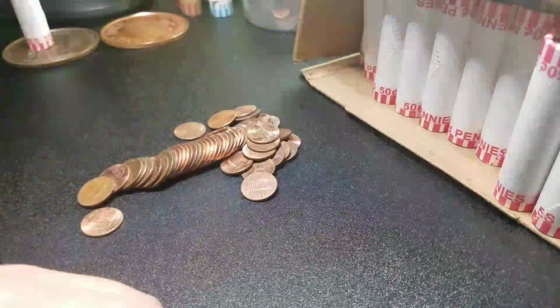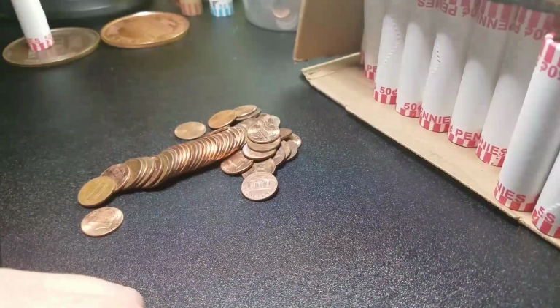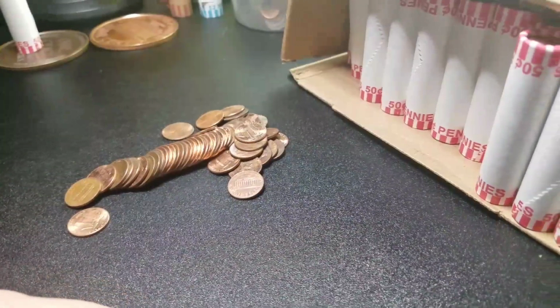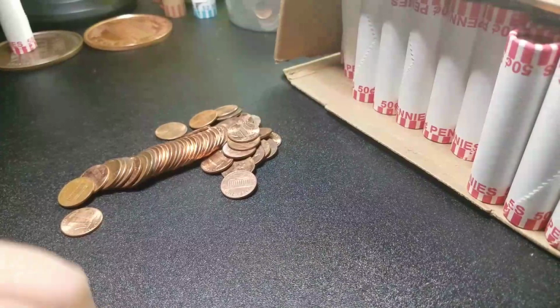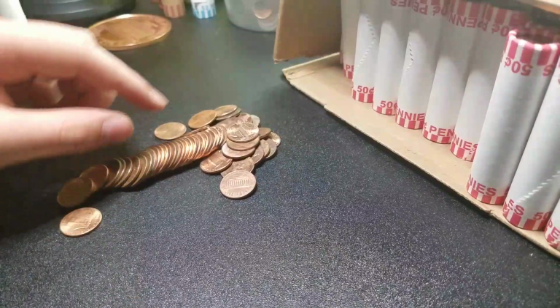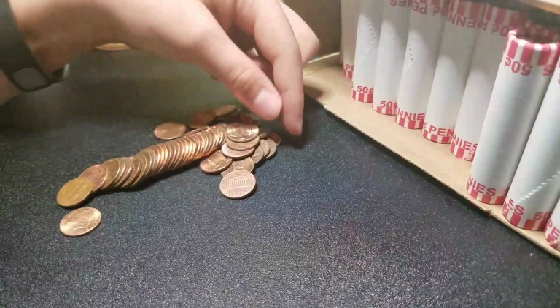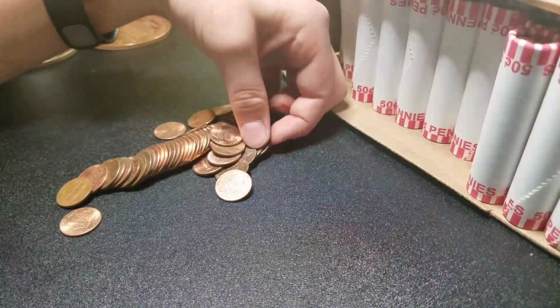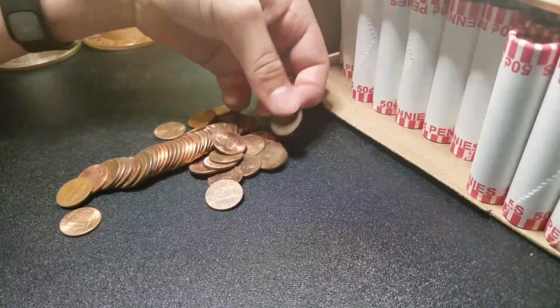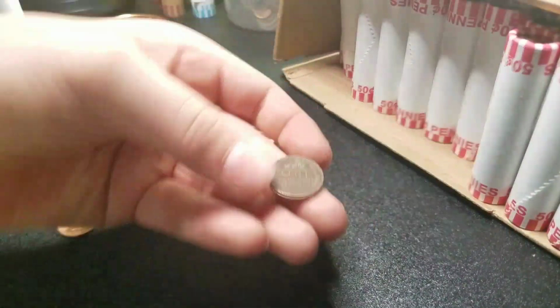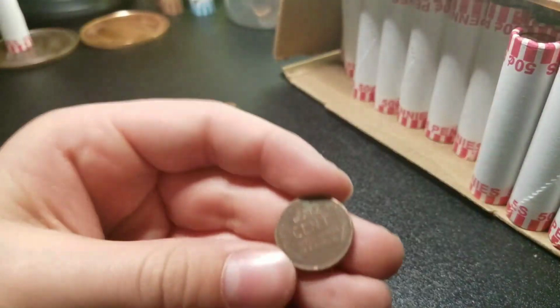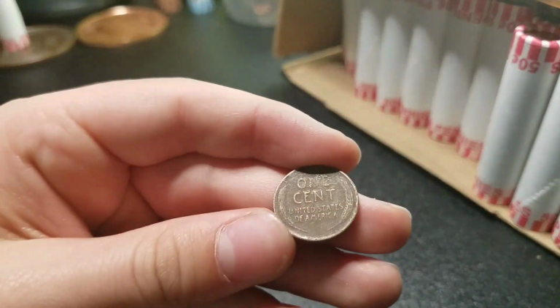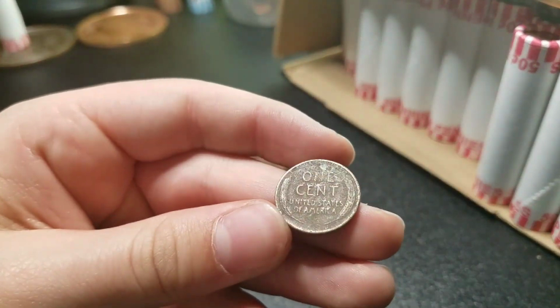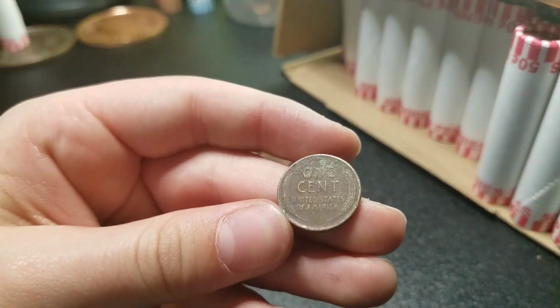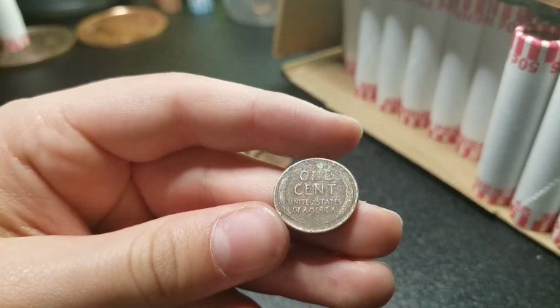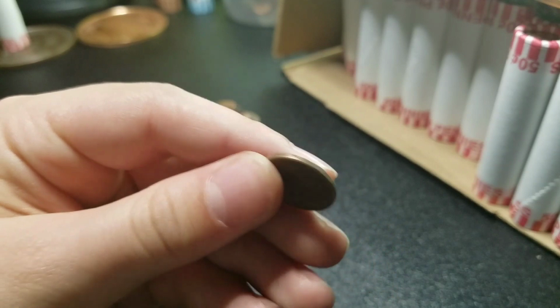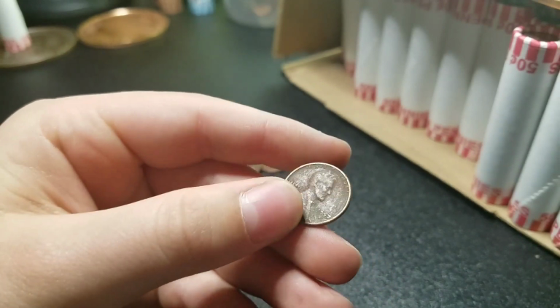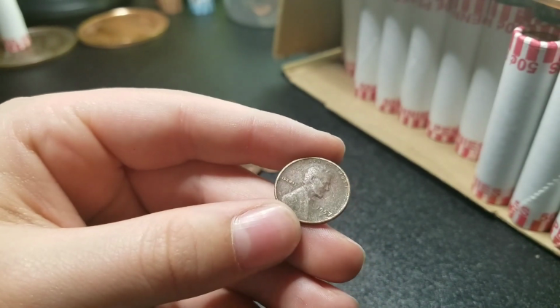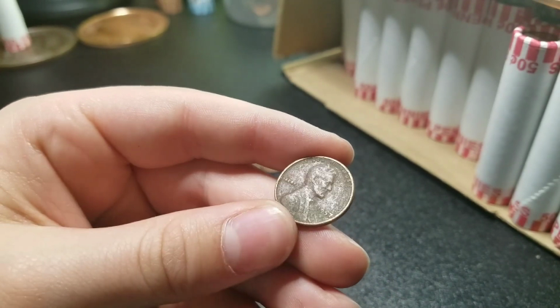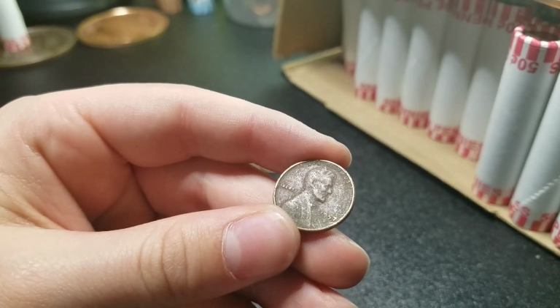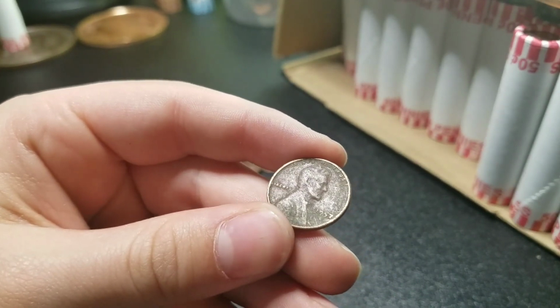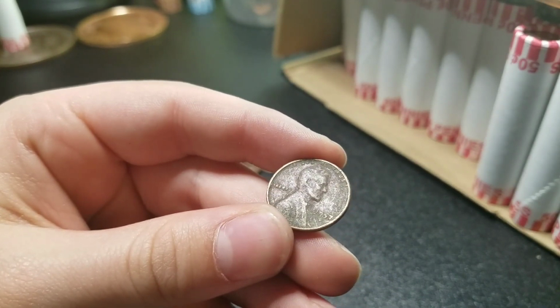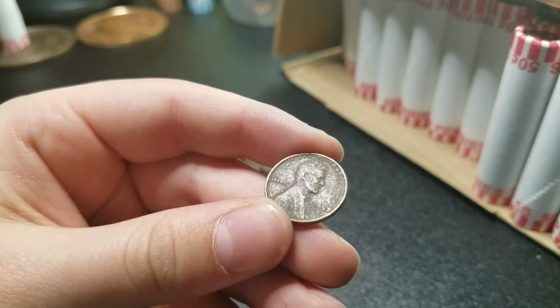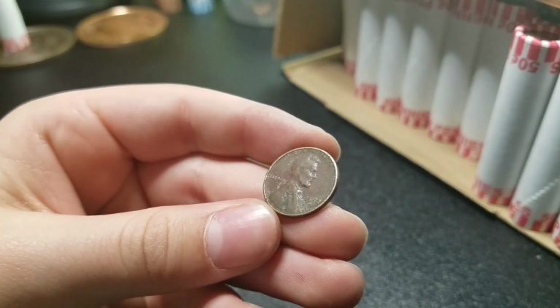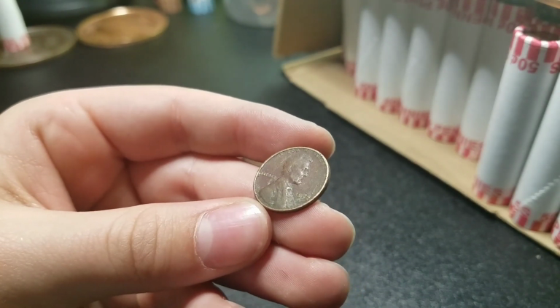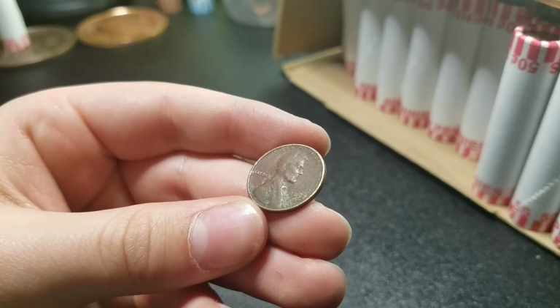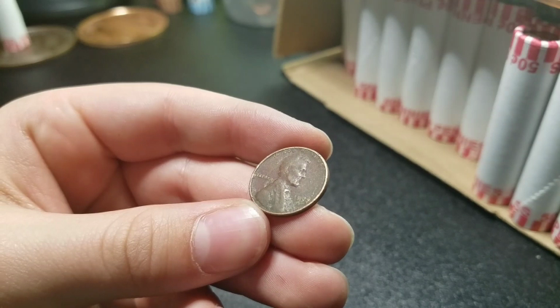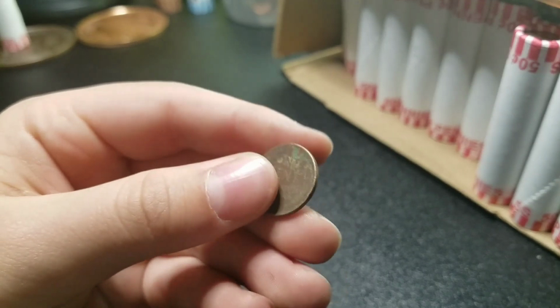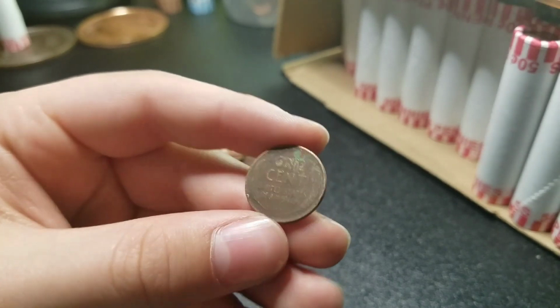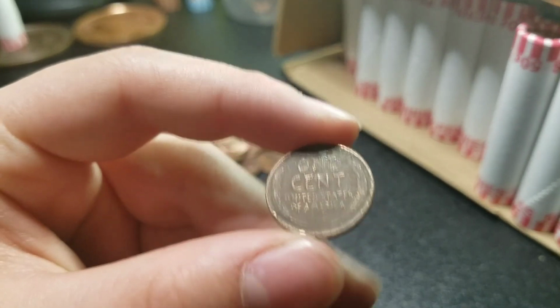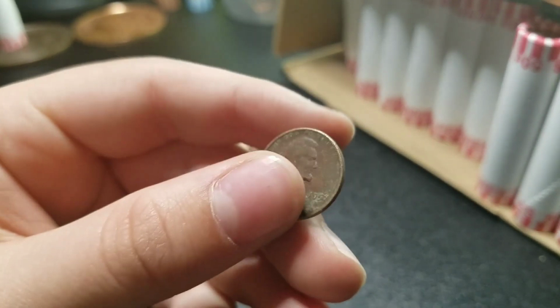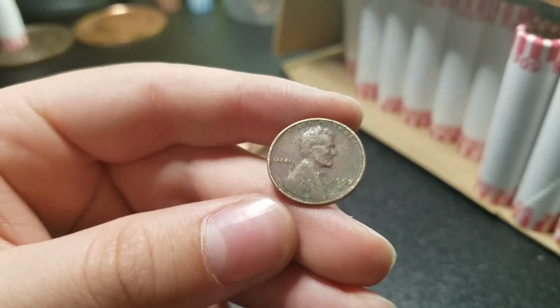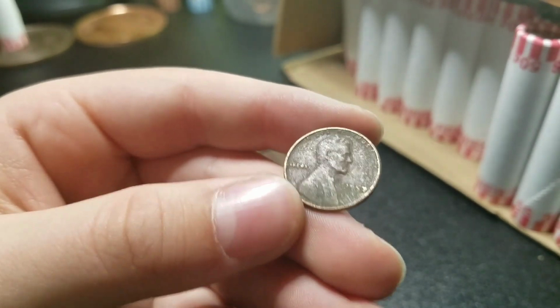All right guys, we are seven rolls in and I saw the 'E Pluribus Unum' sticking out. Looks like it's gonna be a '57 Denver. Awesome. We'll keep going.